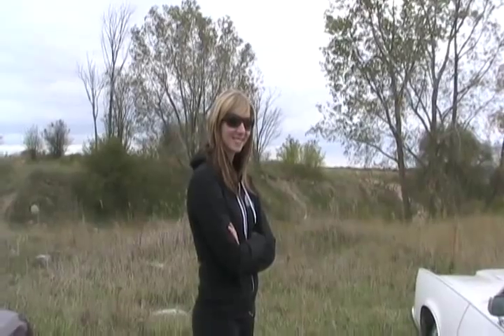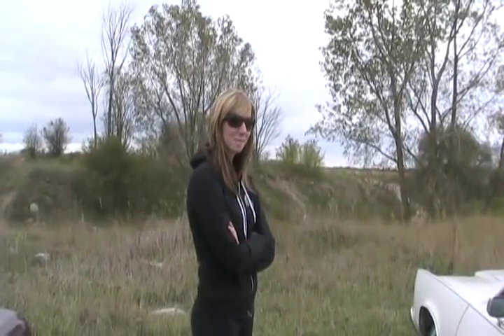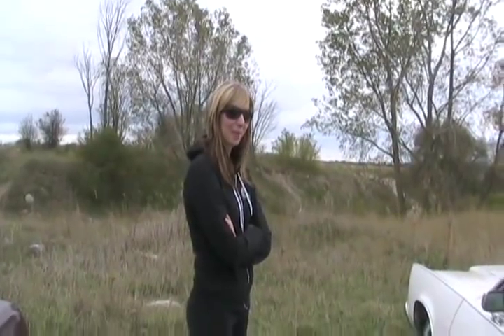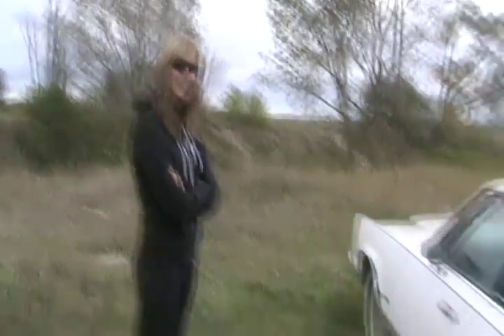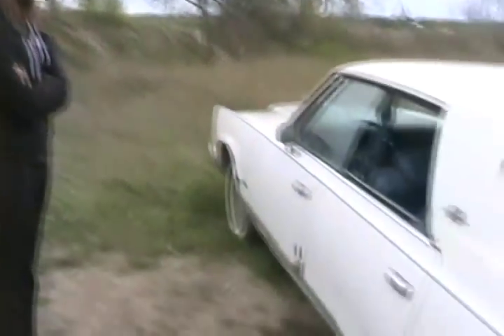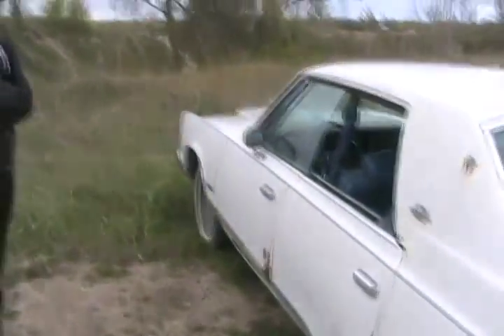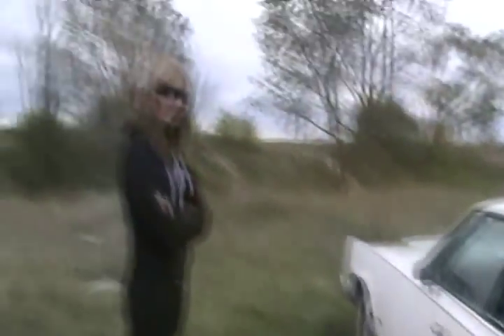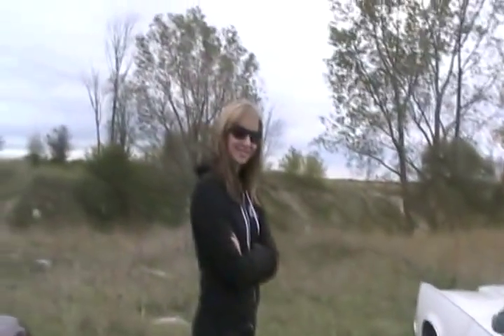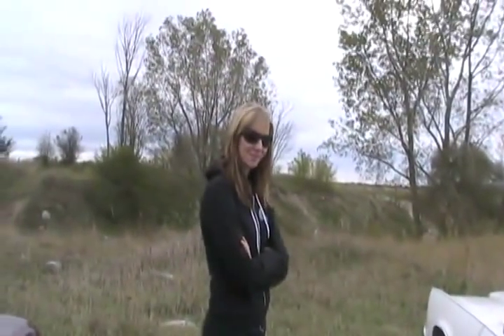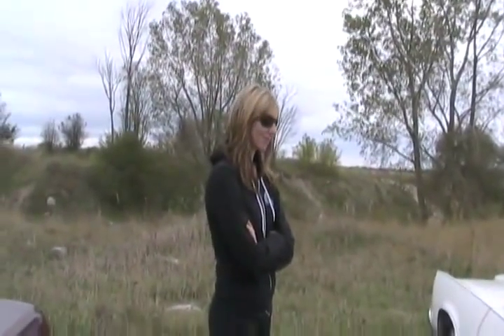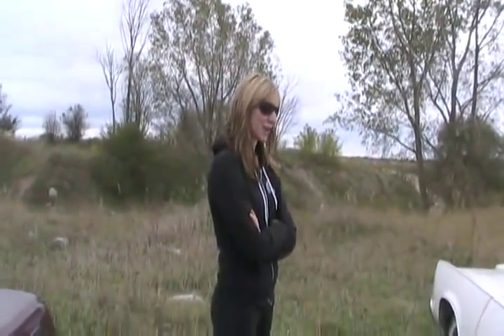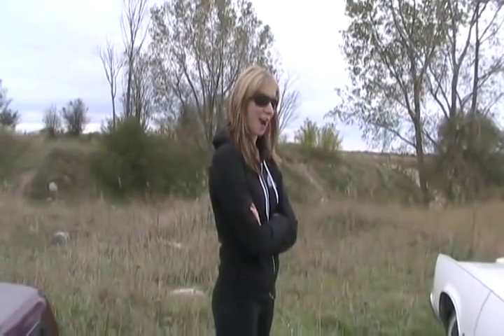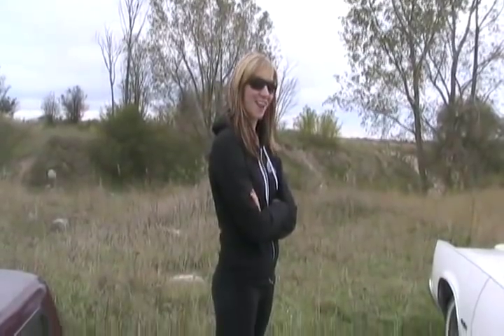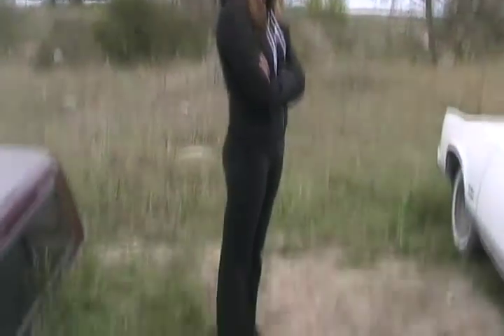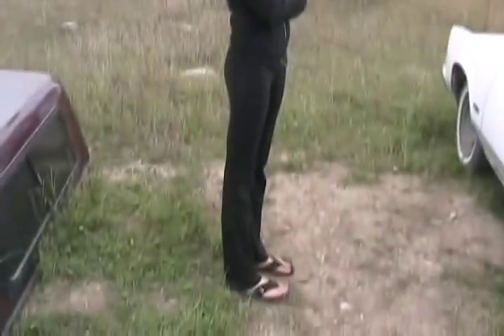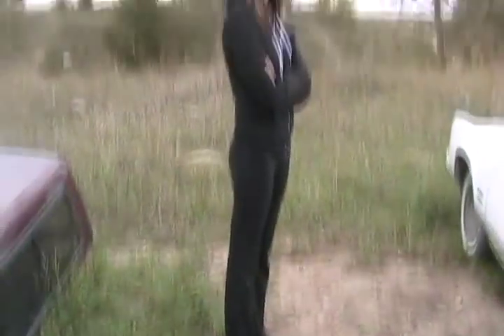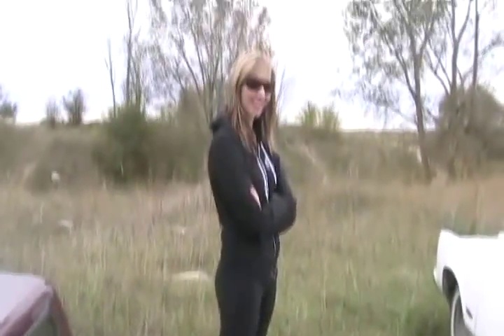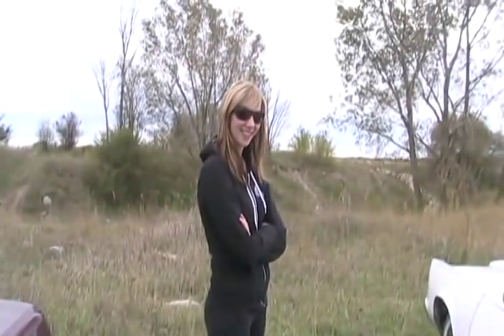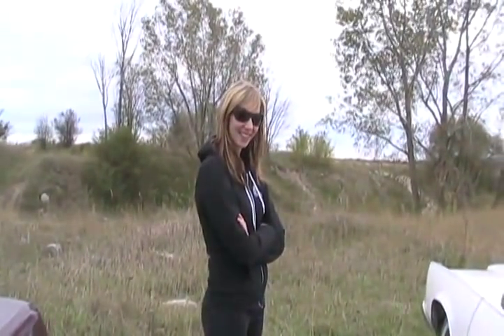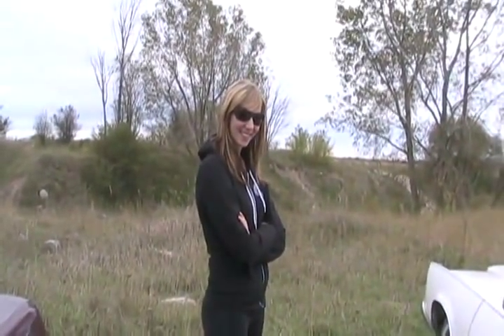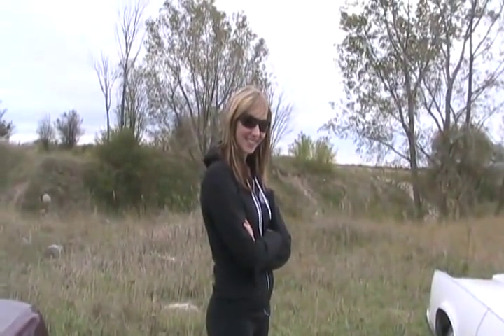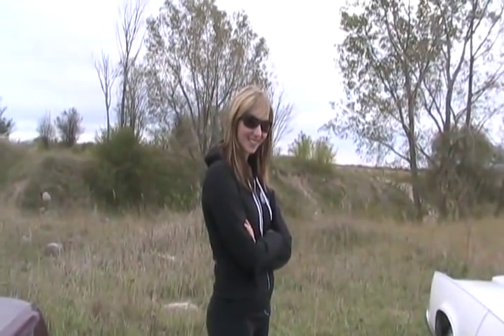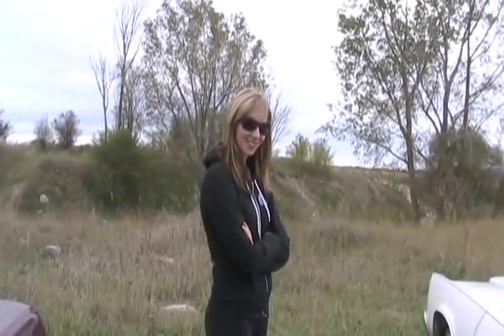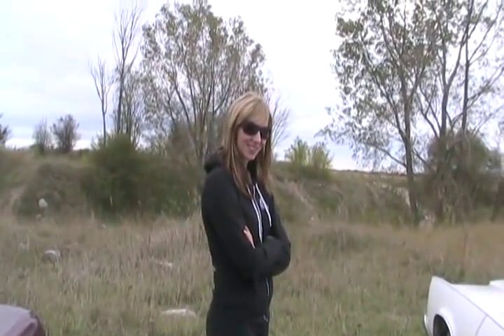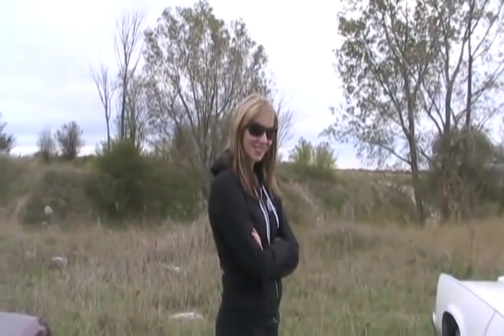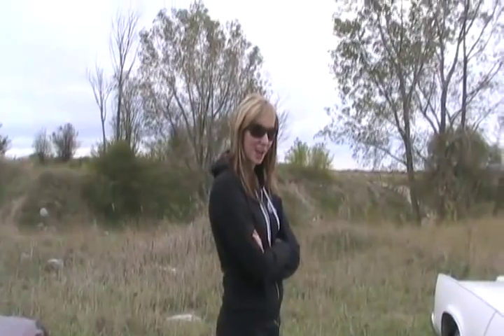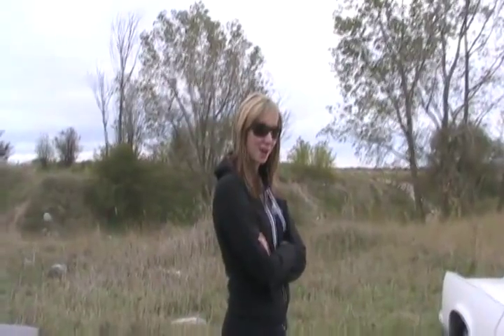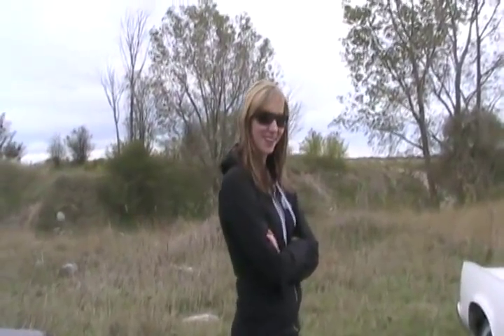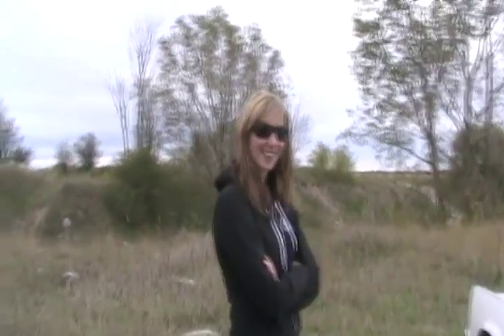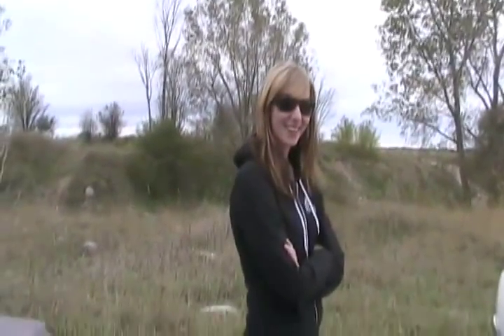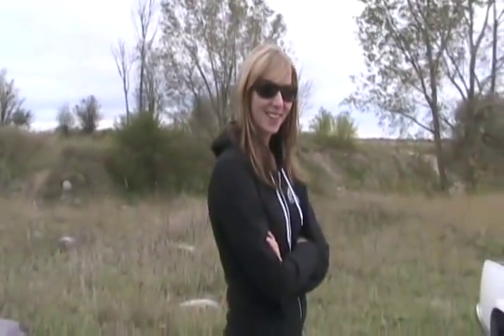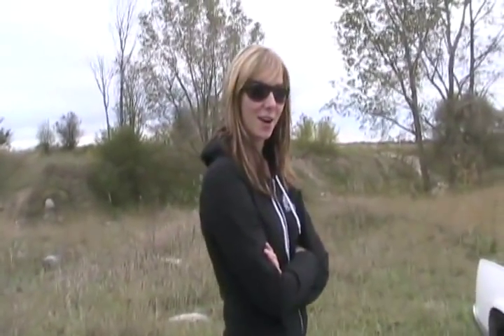Hi there. You know what we're up to? Starting a car. Exactly. Have you ever started an old carburetor car before? No. Do you know what a carburetor is? No.